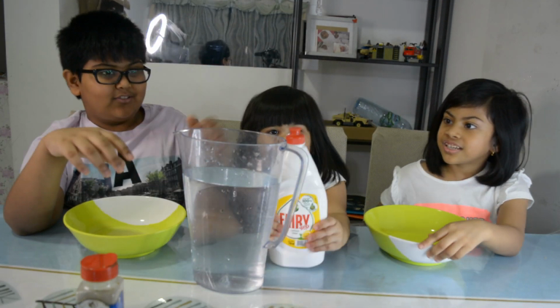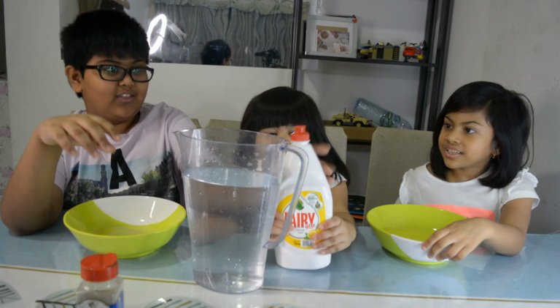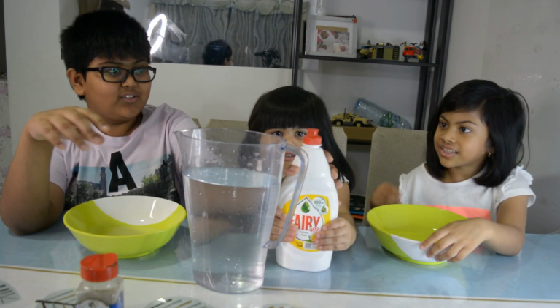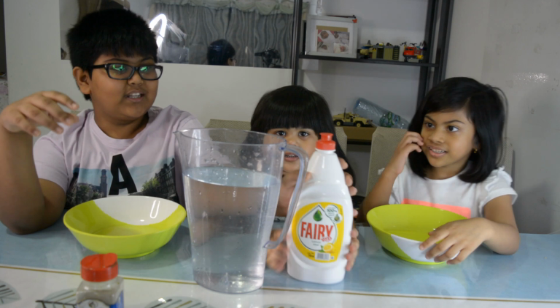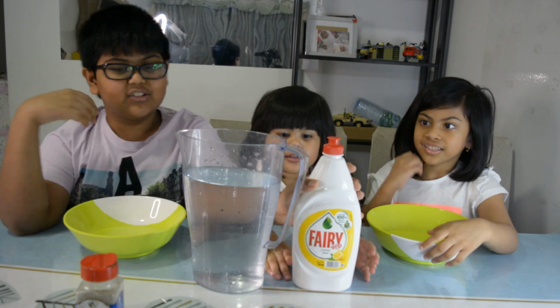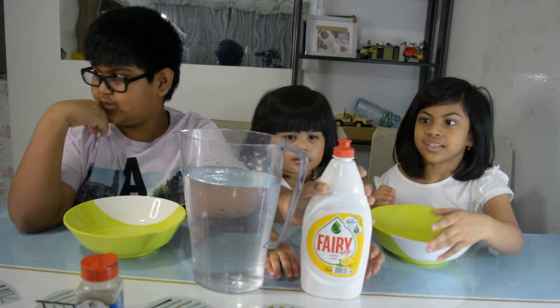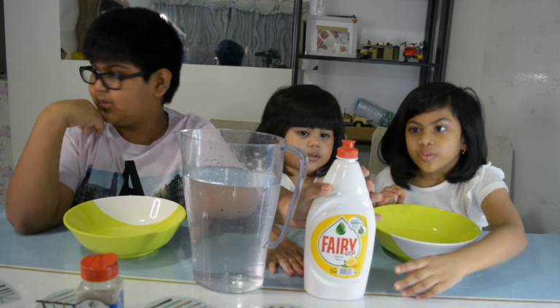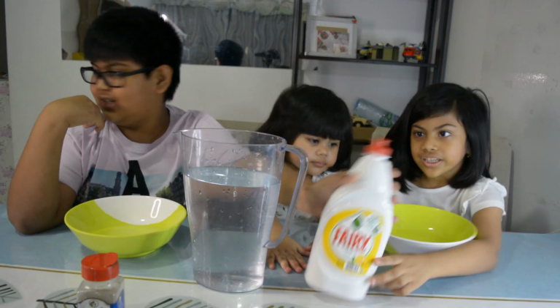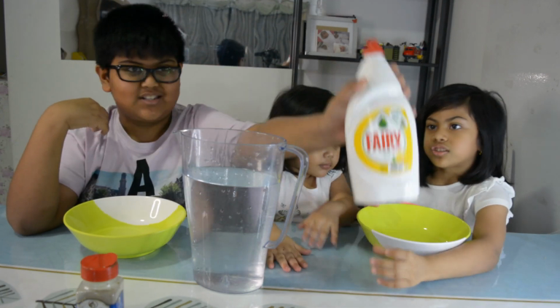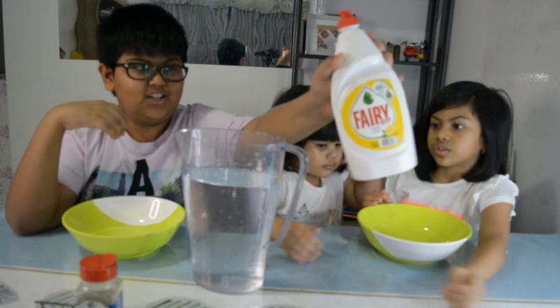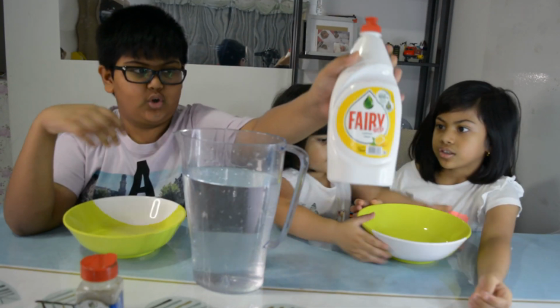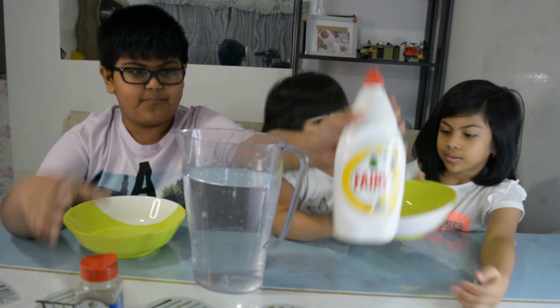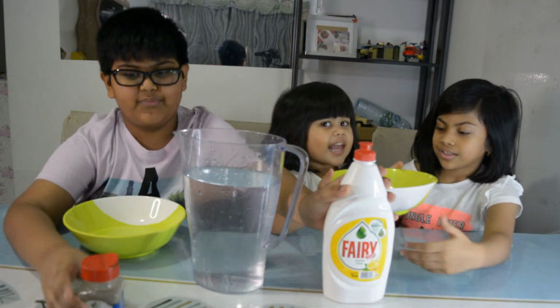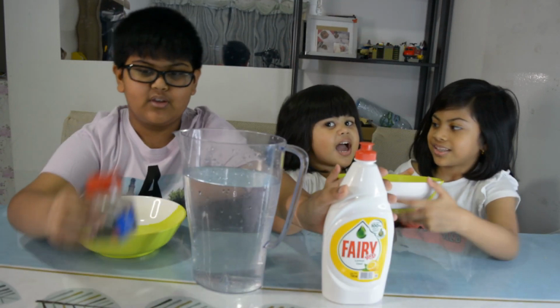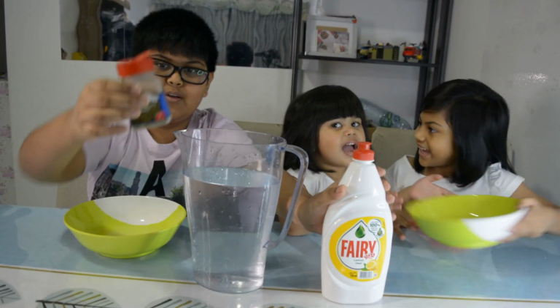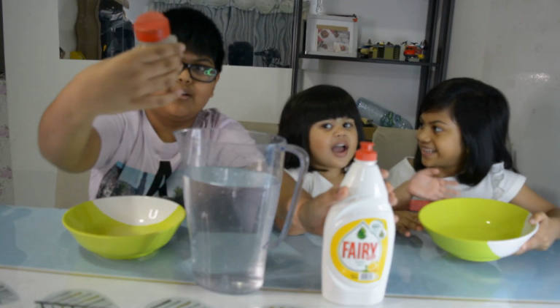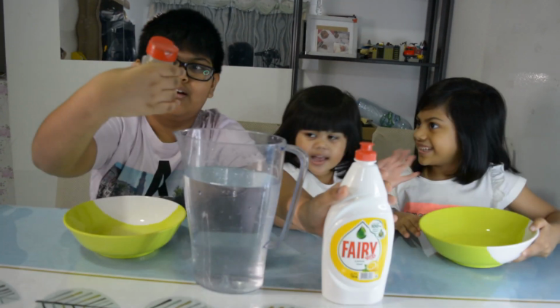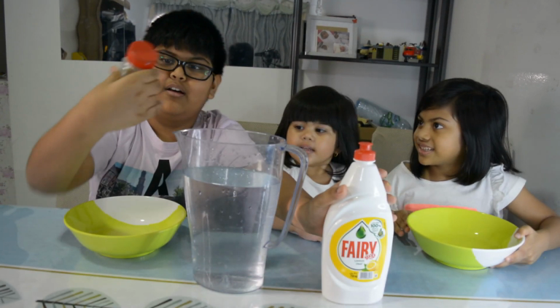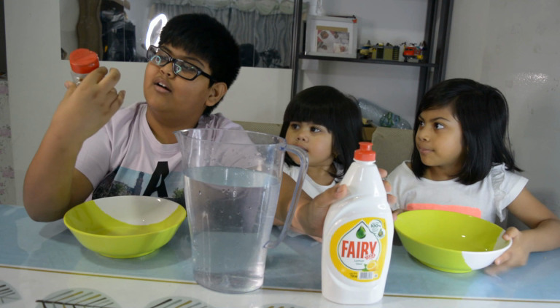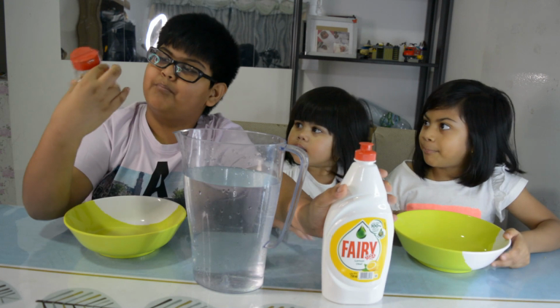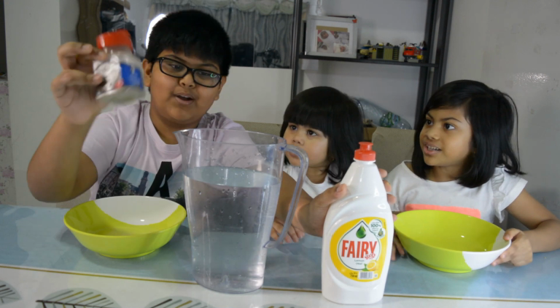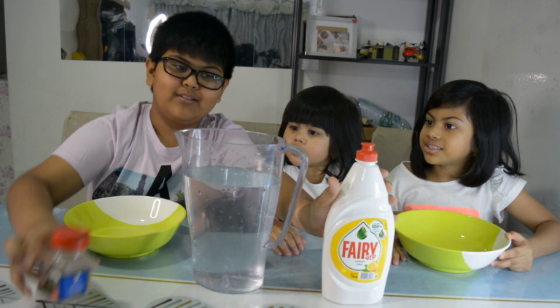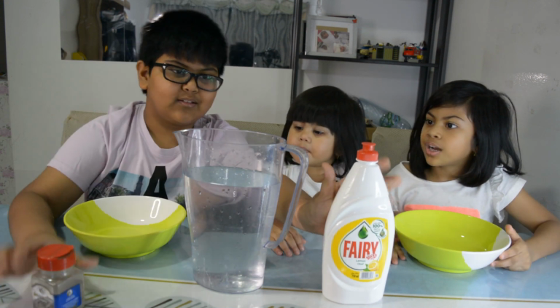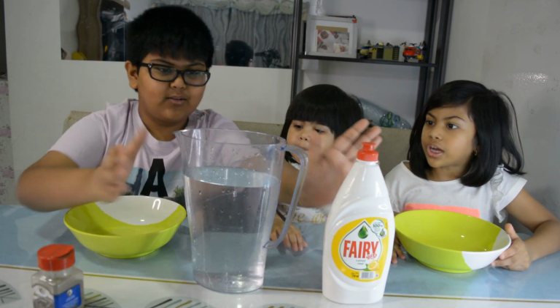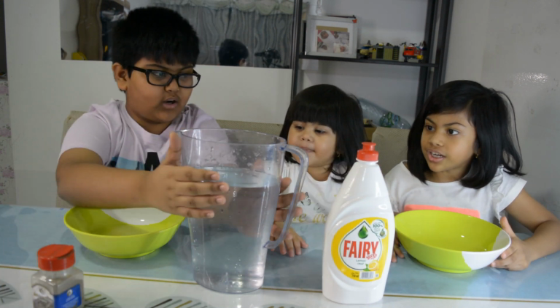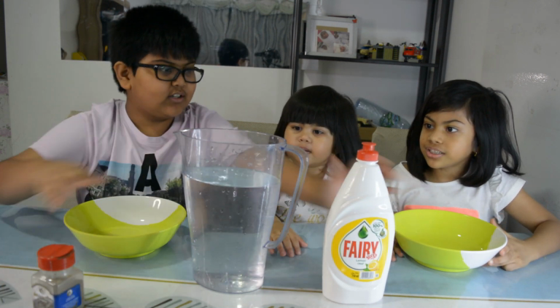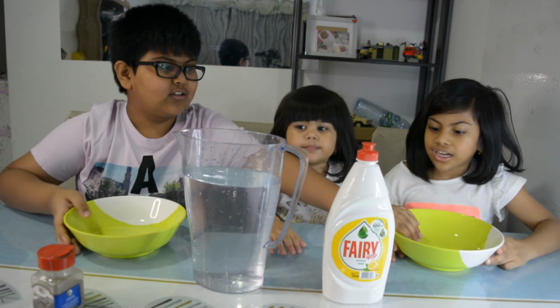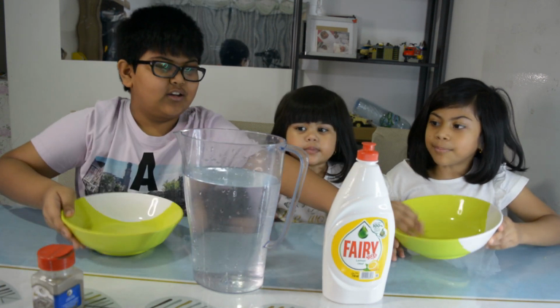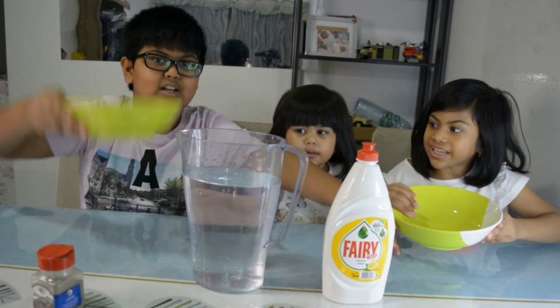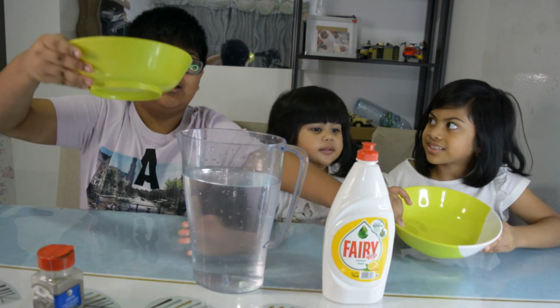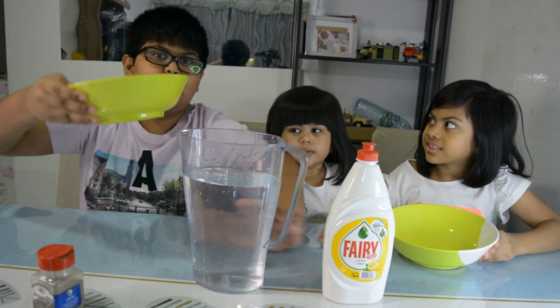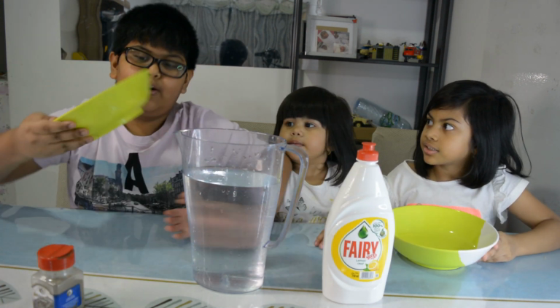The things we need for this experiment is this soap, the pepper, water, and a bowl.